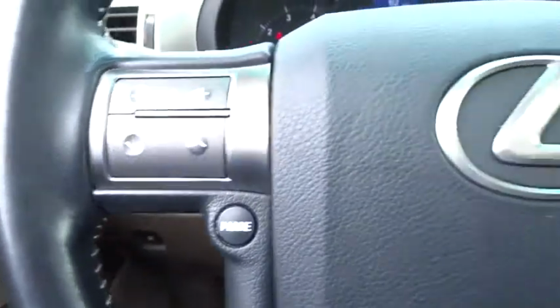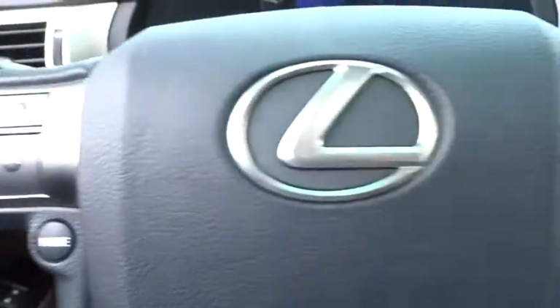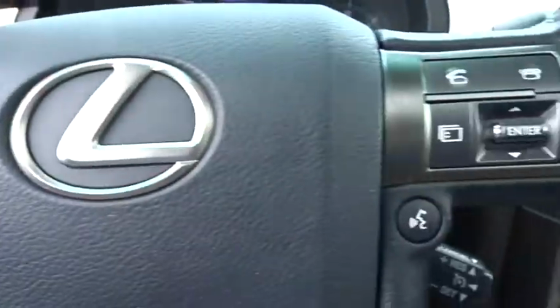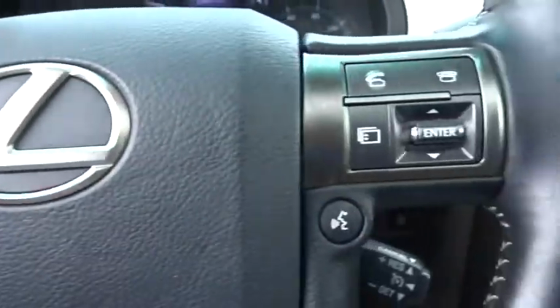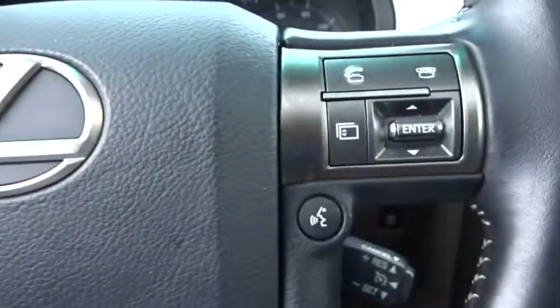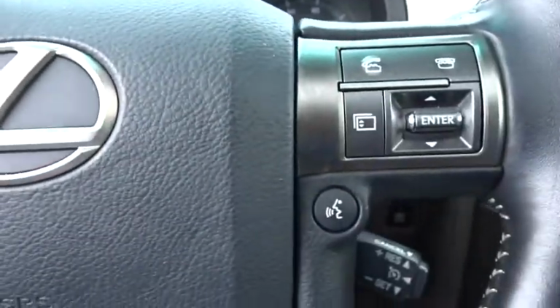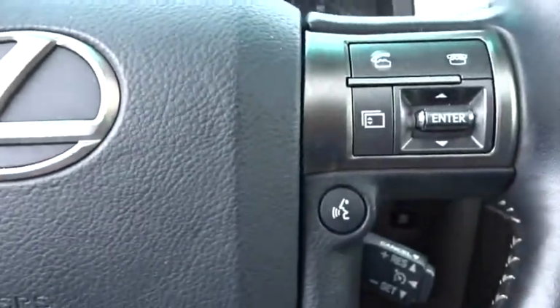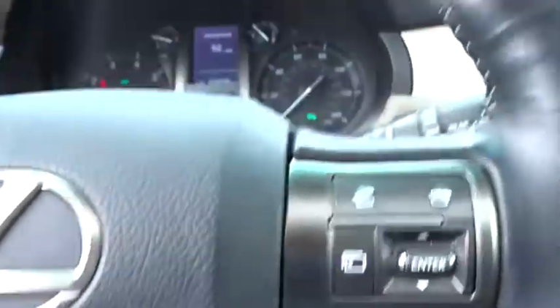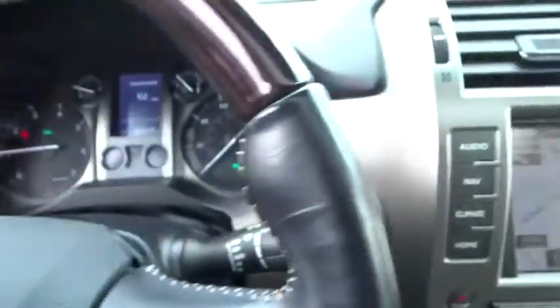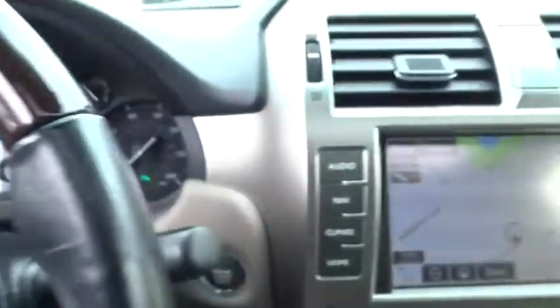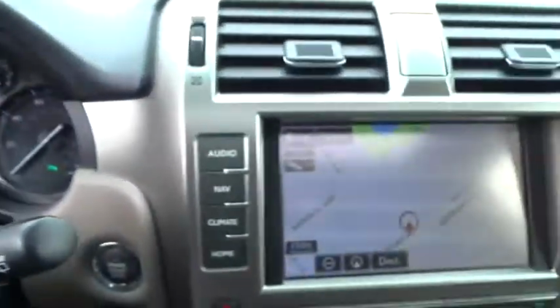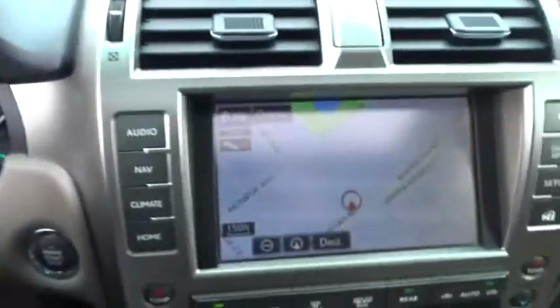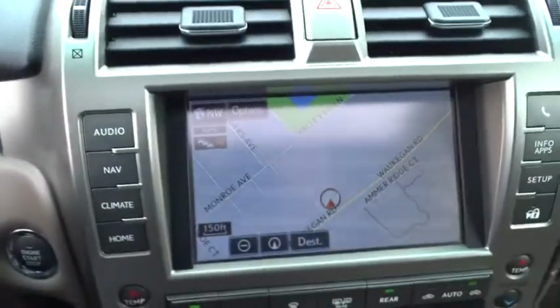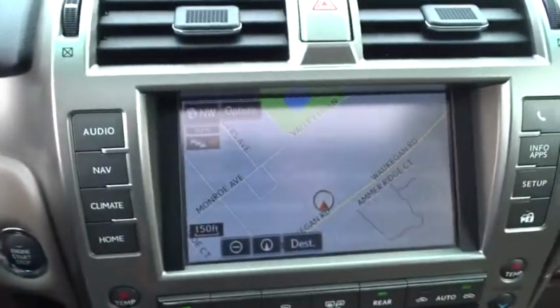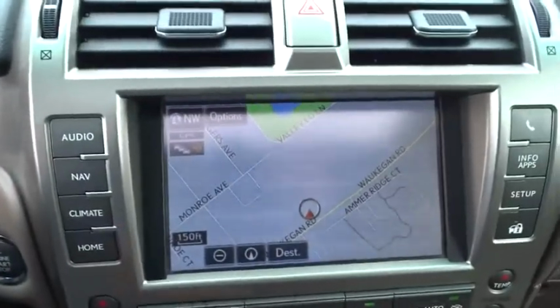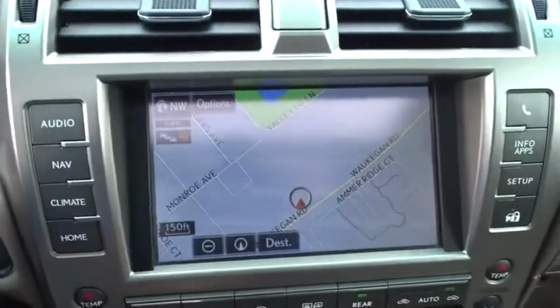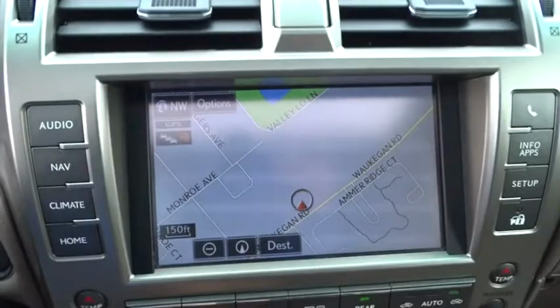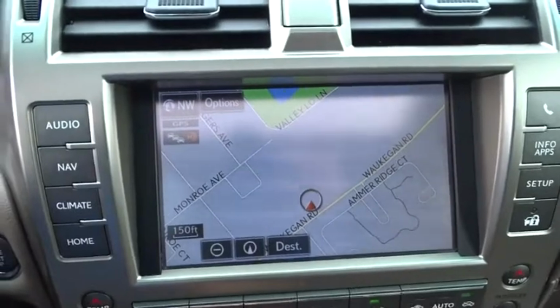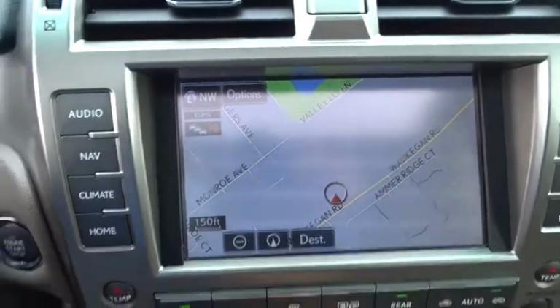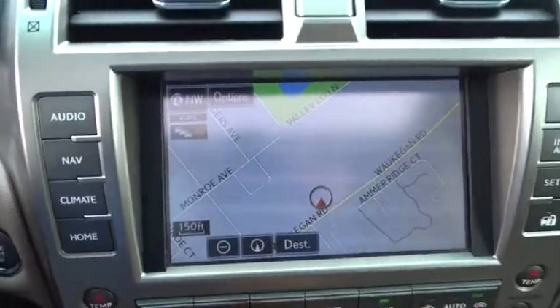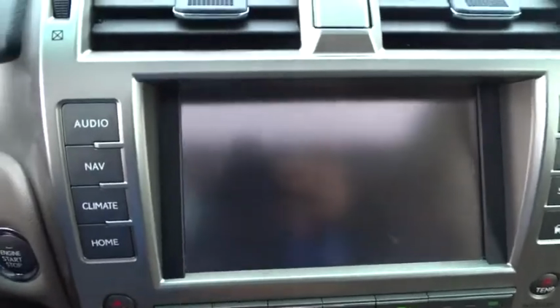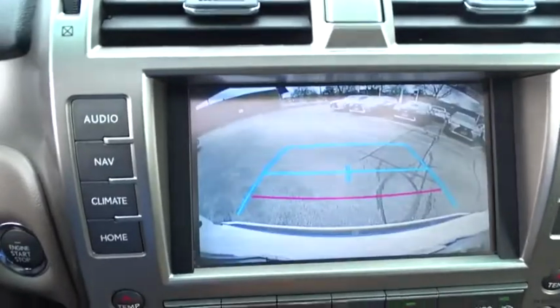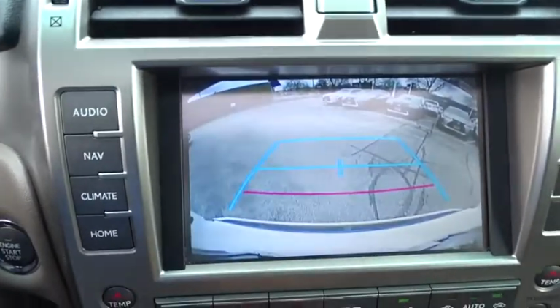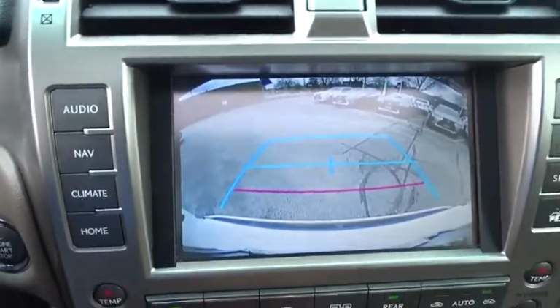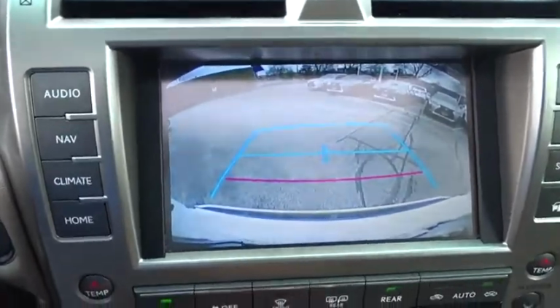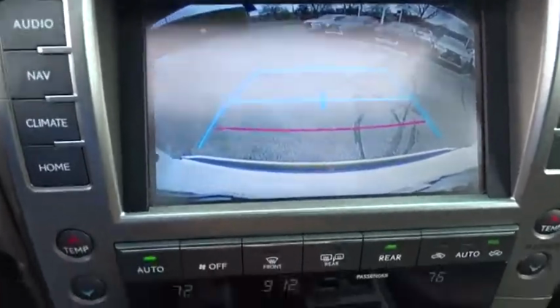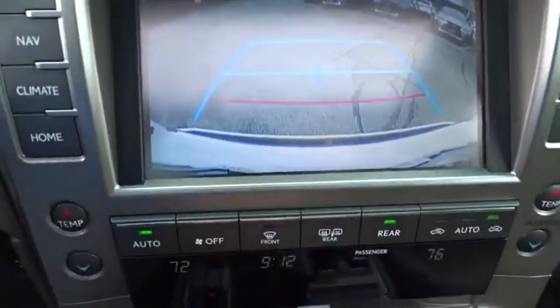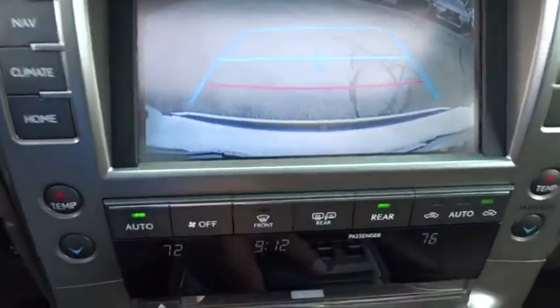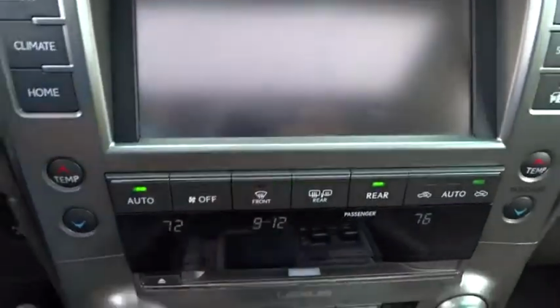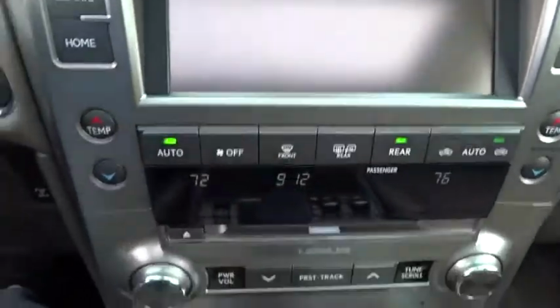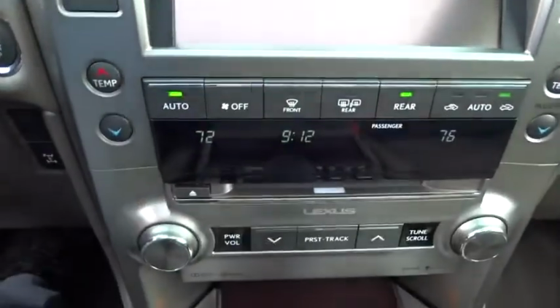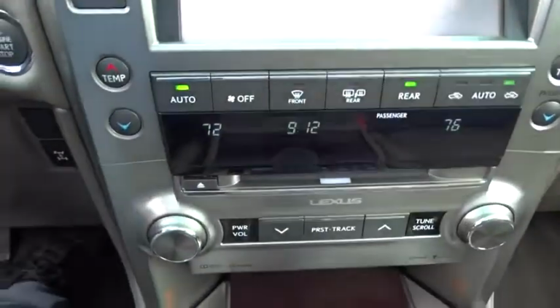Rear window defroster, trip computer, CD player, overhead console, remote keyless entry, tachometer, panic alarm, power moonroof.